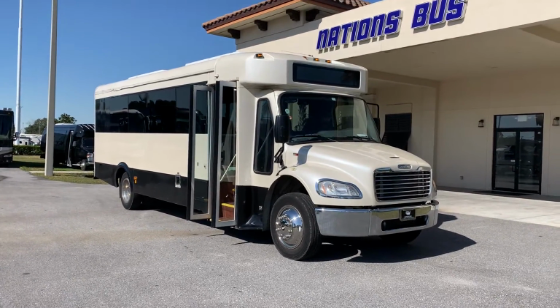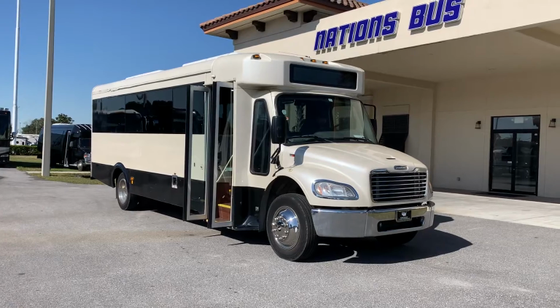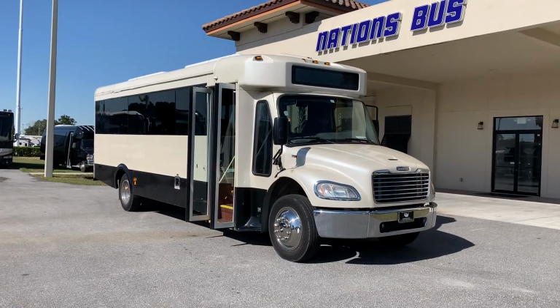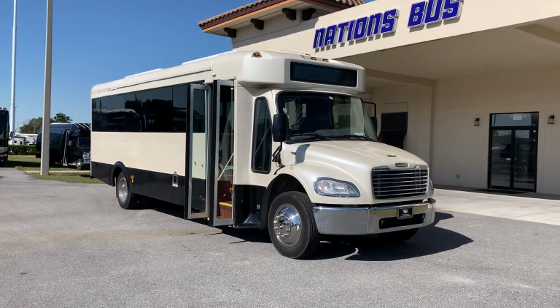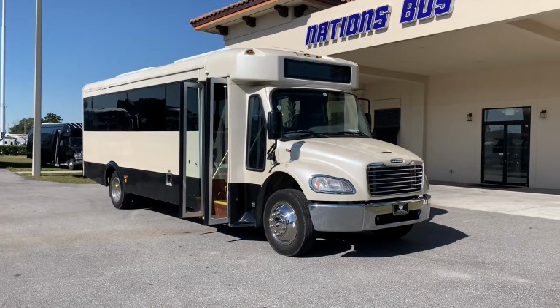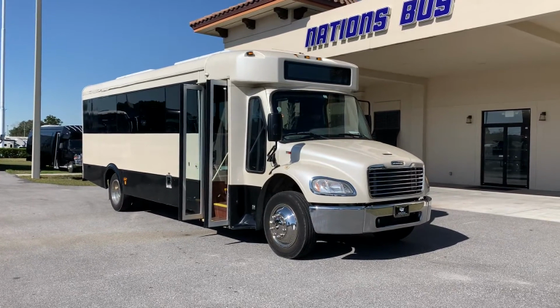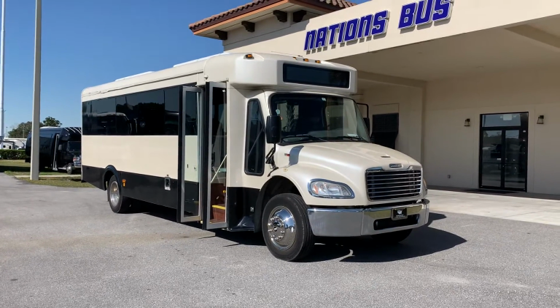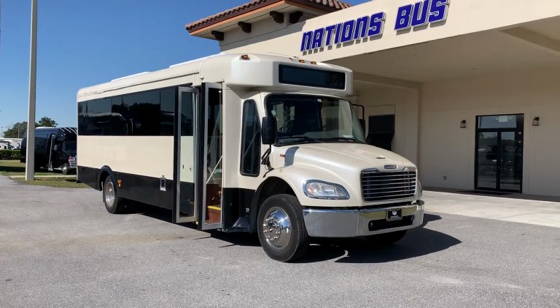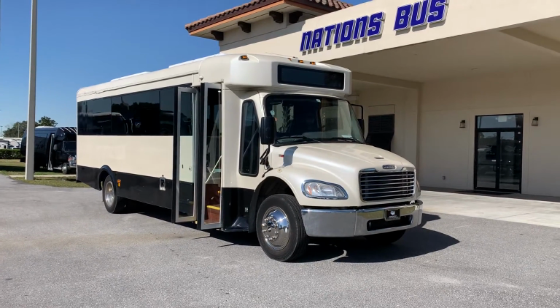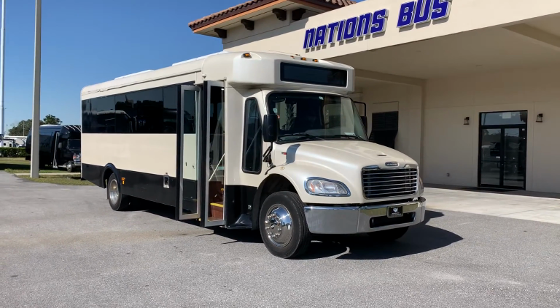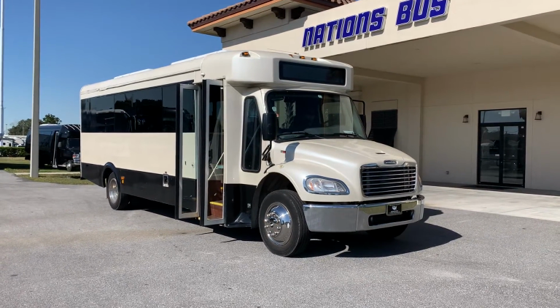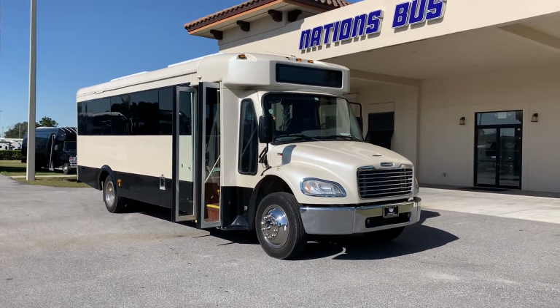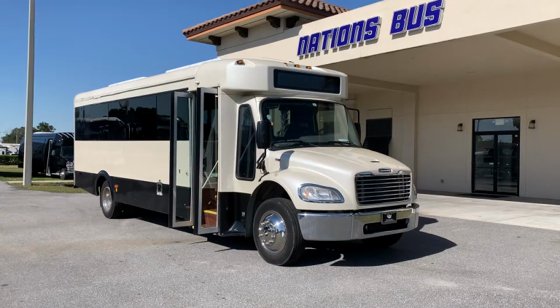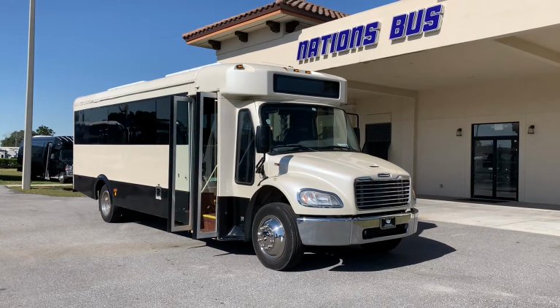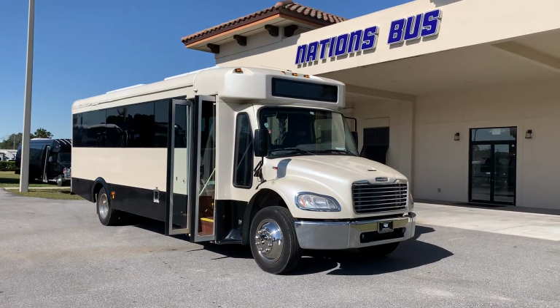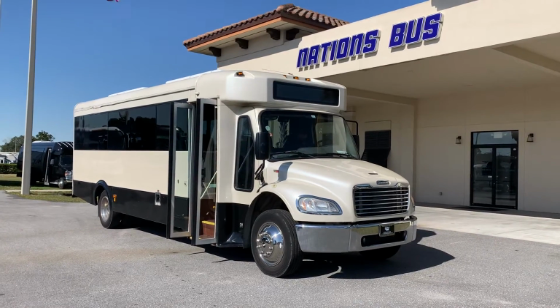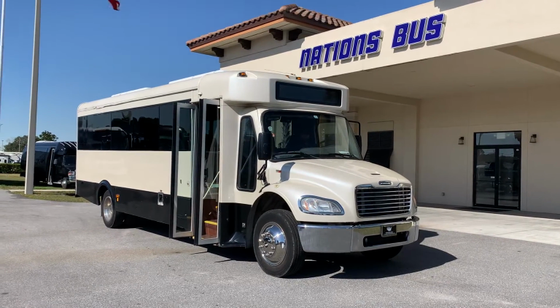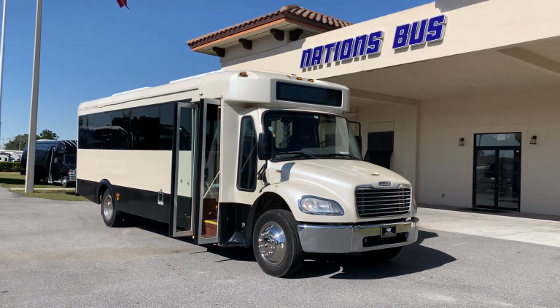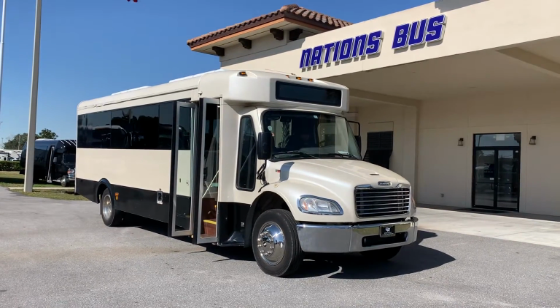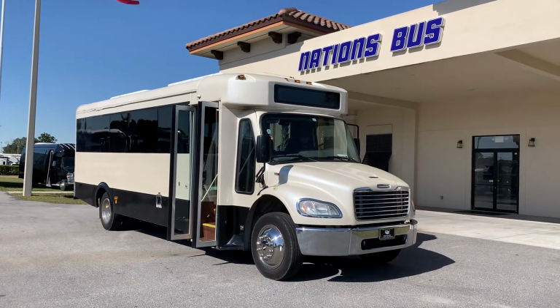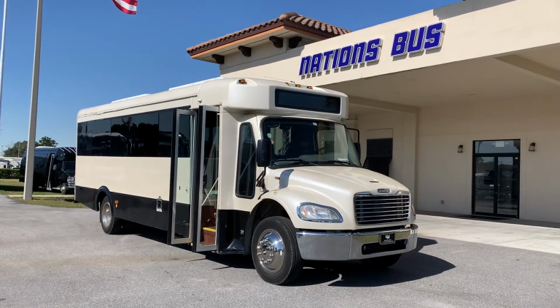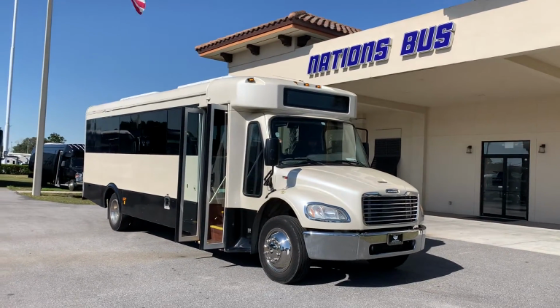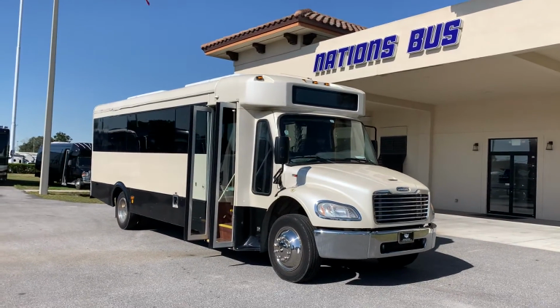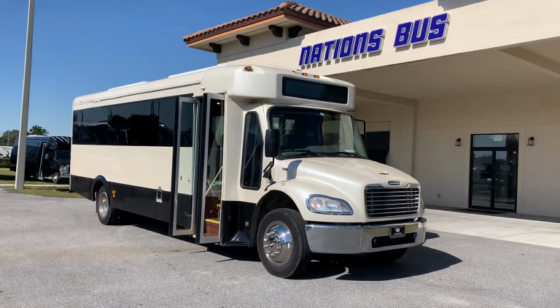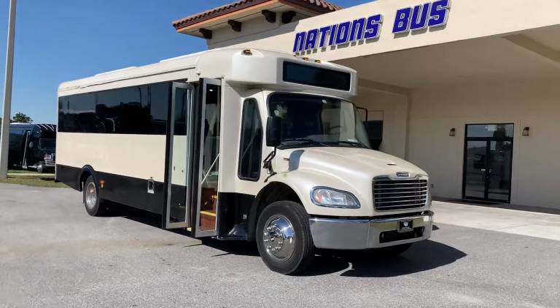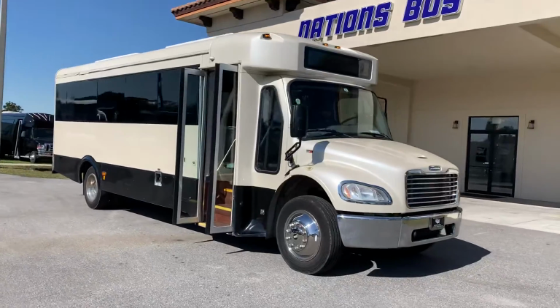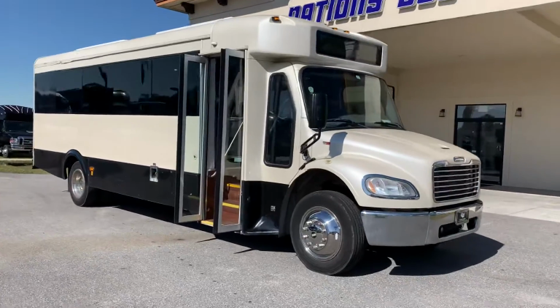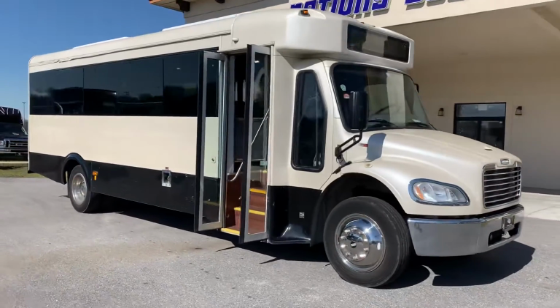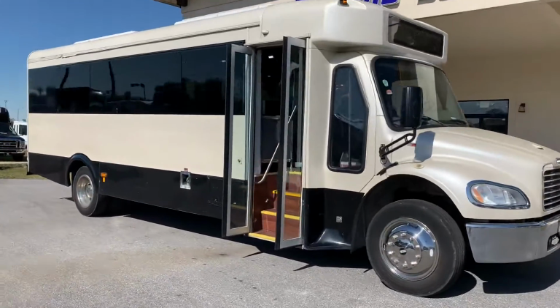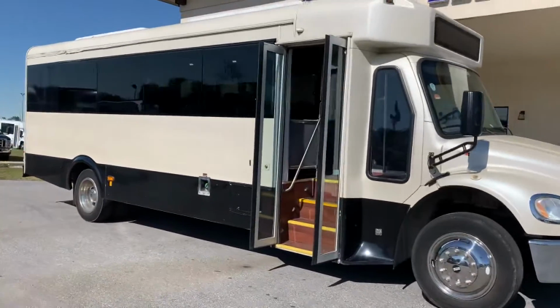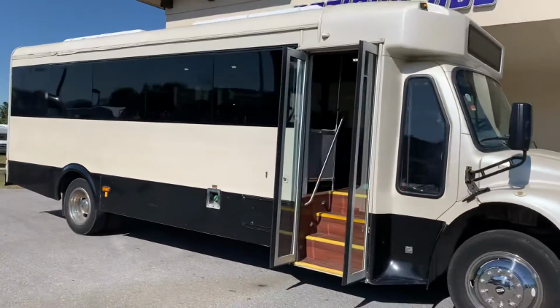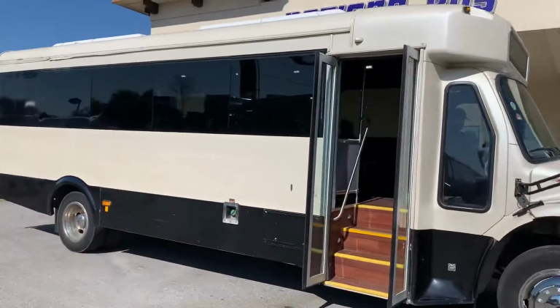As you can see, the paintwork is customized. It has a skirt color, blackout paint around the frameless windows, and then a custom body color. Body's in pretty decent shape.